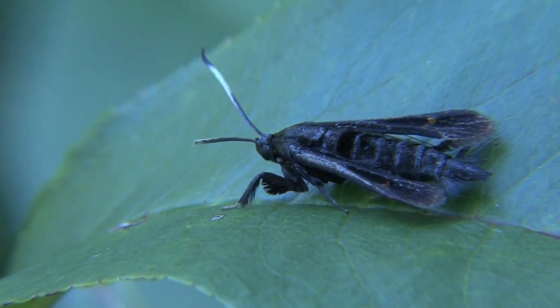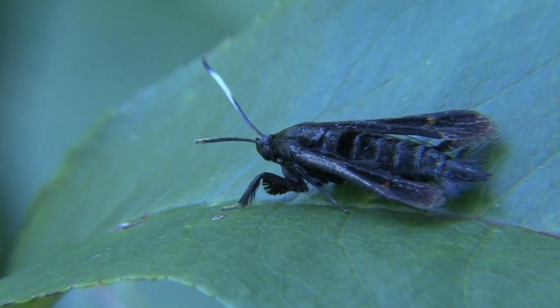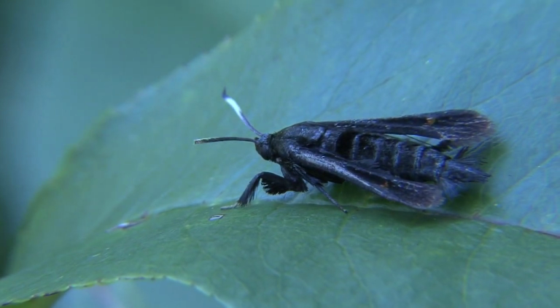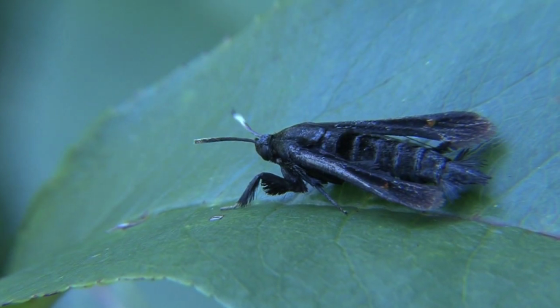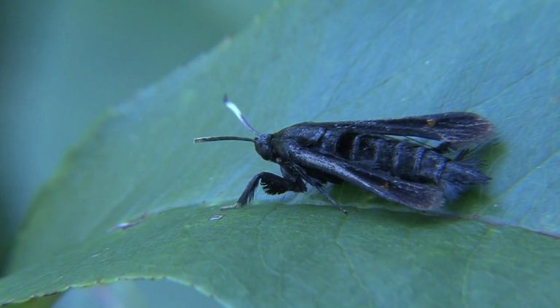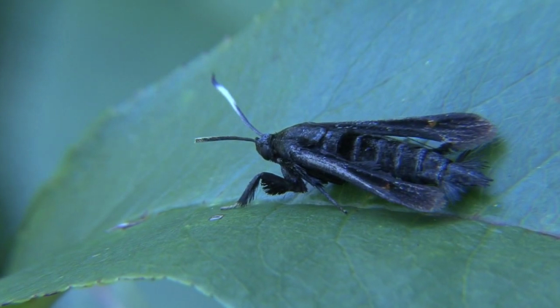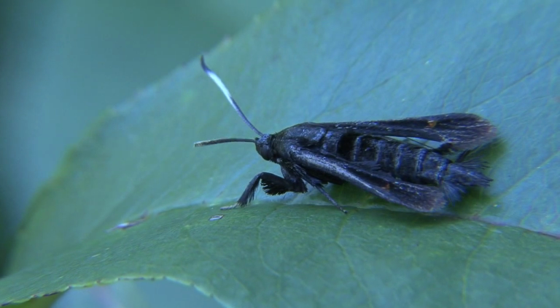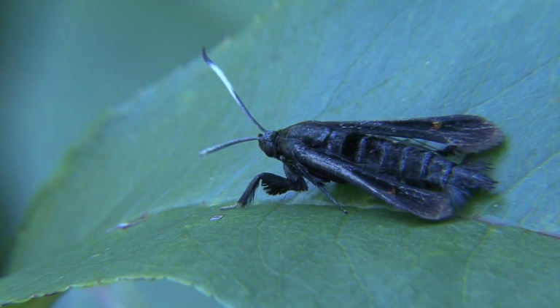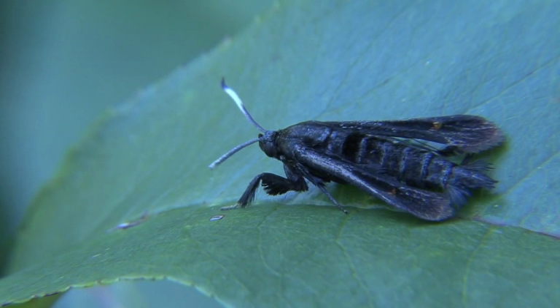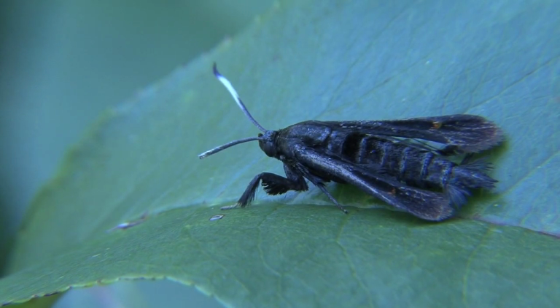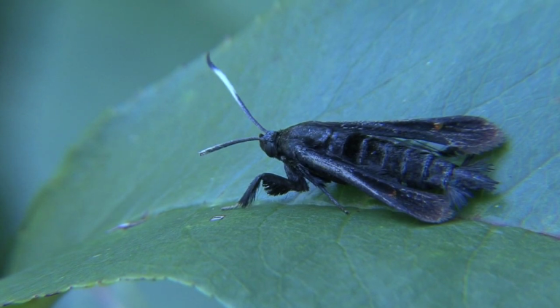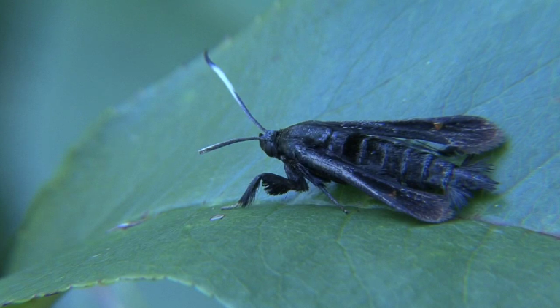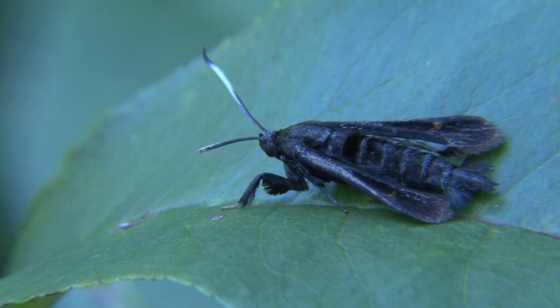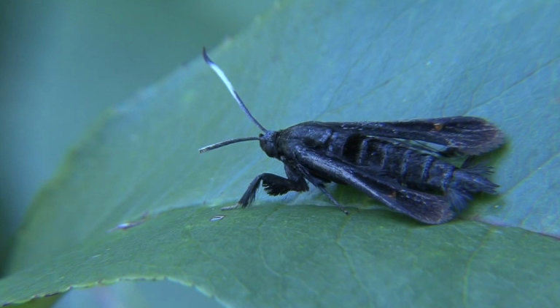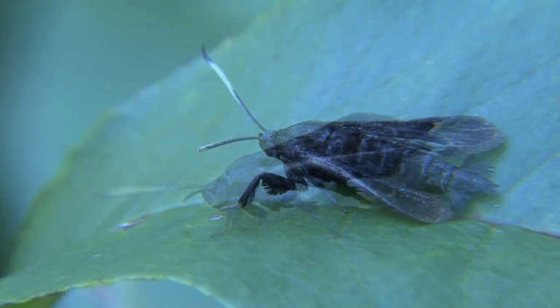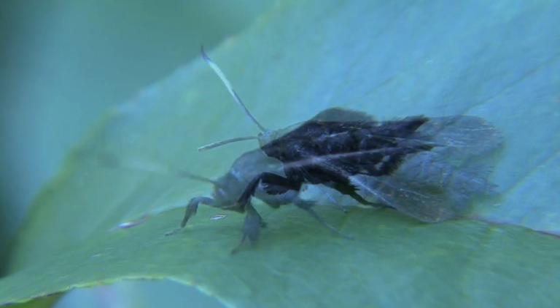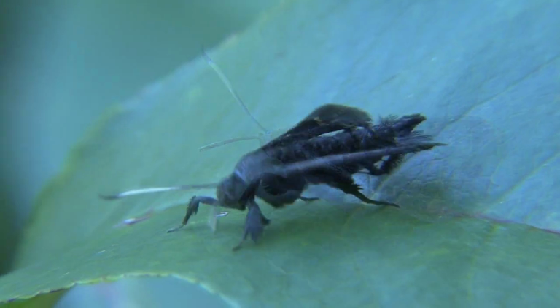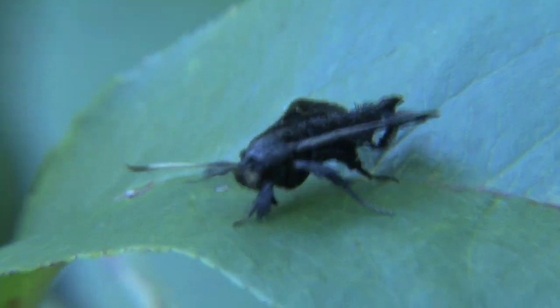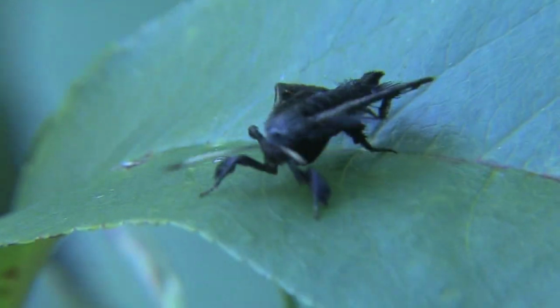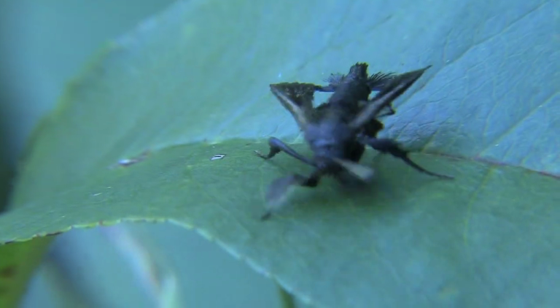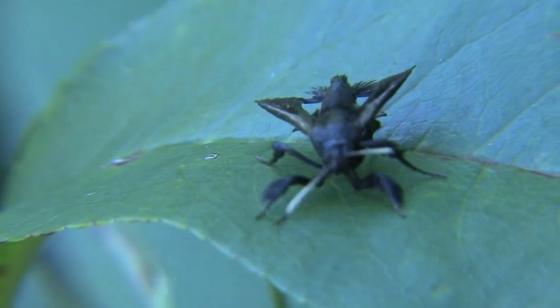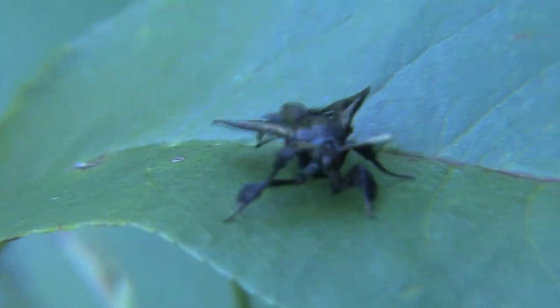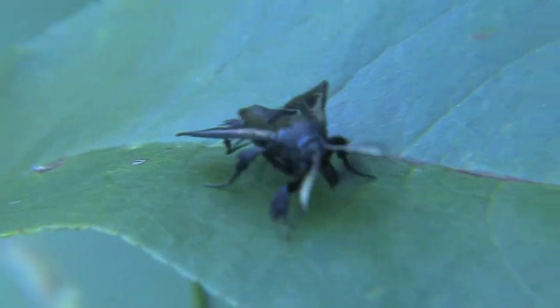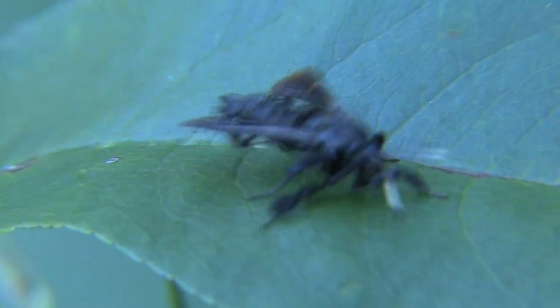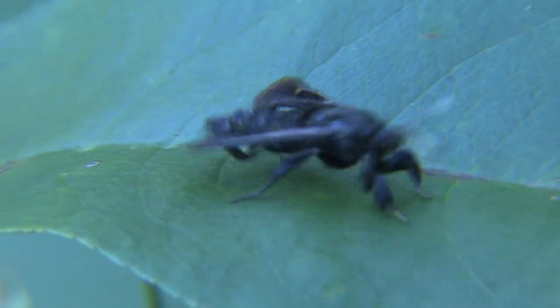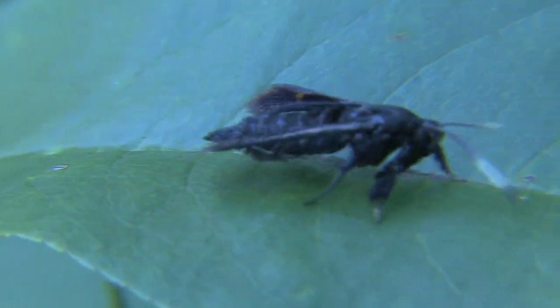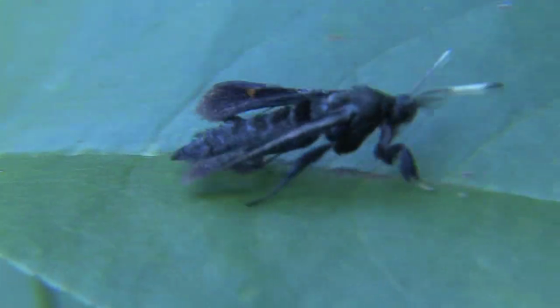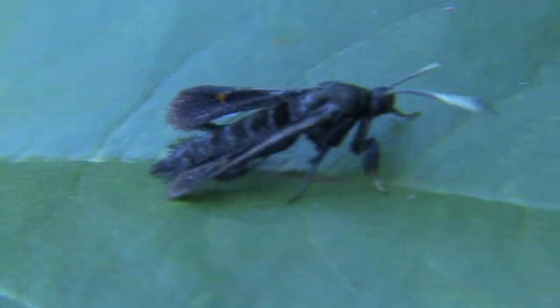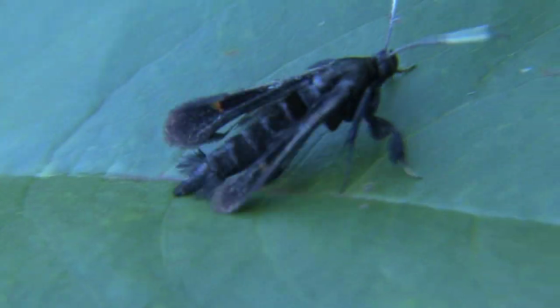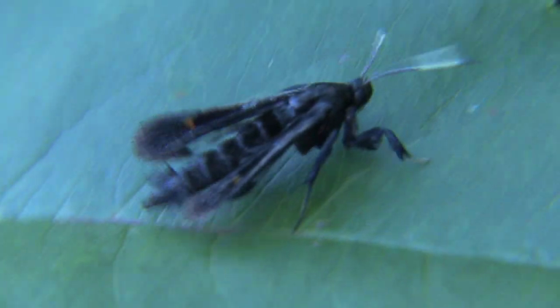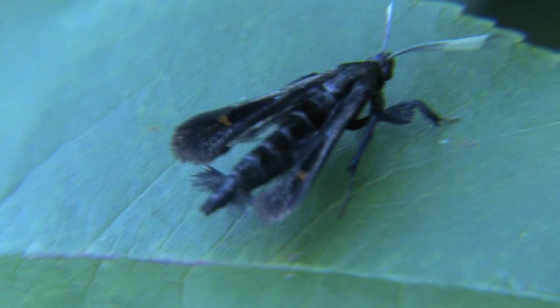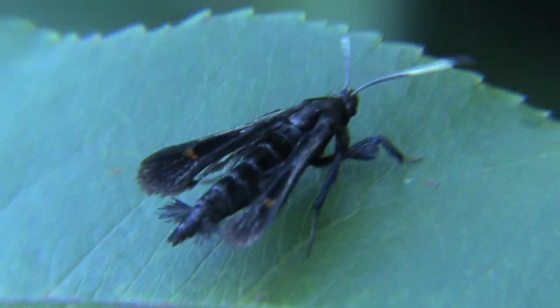They actually move in jerky movements like this when they're nervous. That kind of acts like the behavior of a wasp, and it puts a little fear in anything trying to eat it.